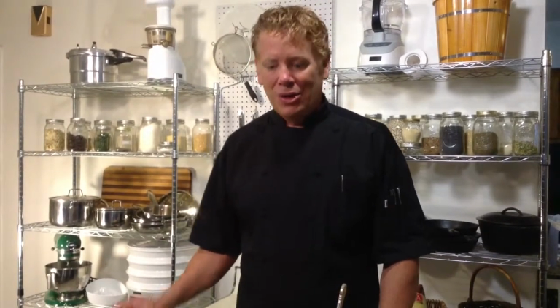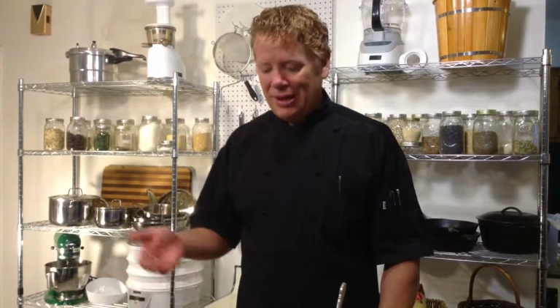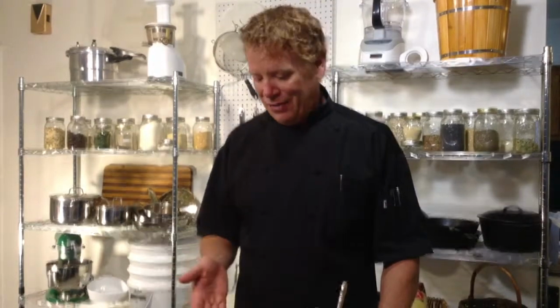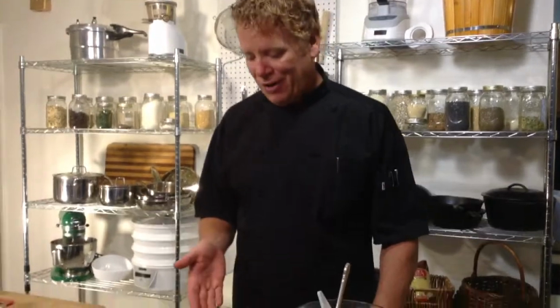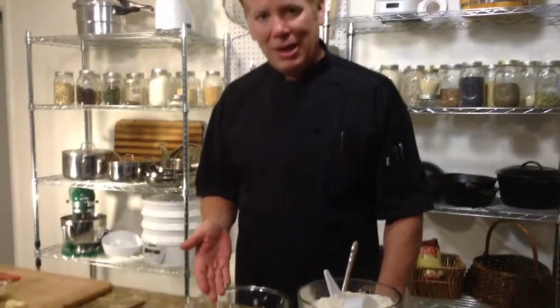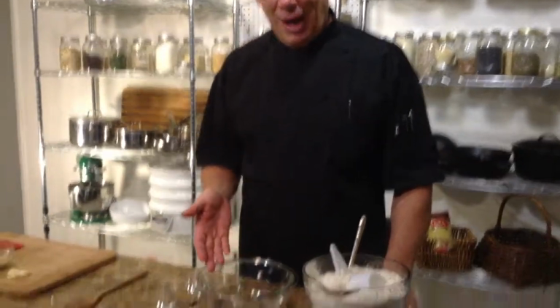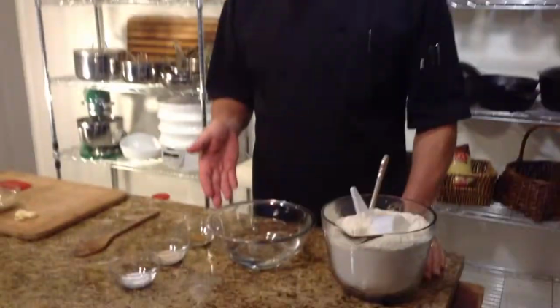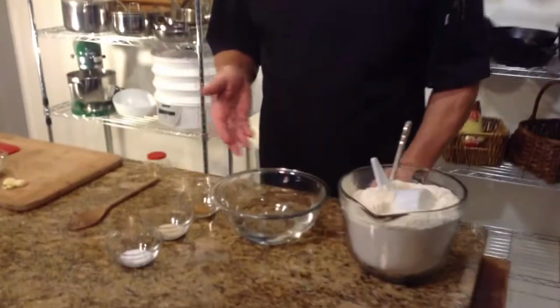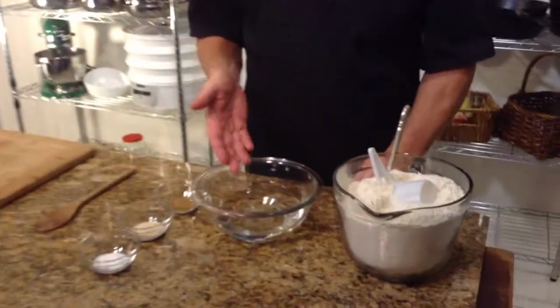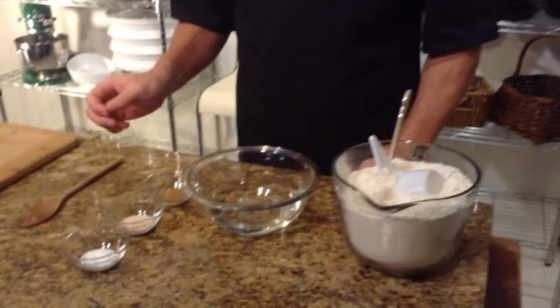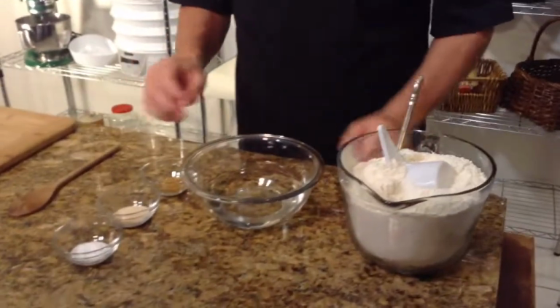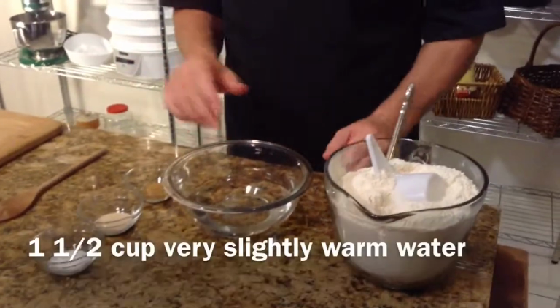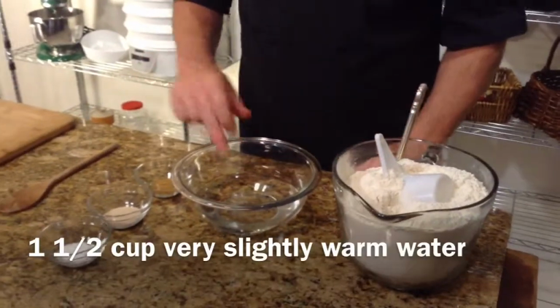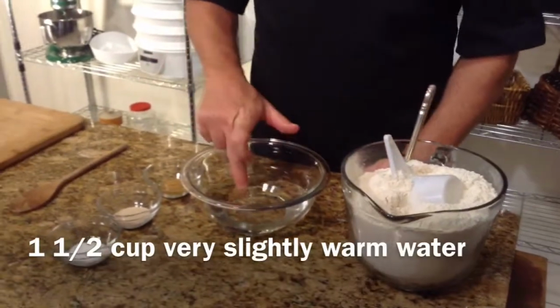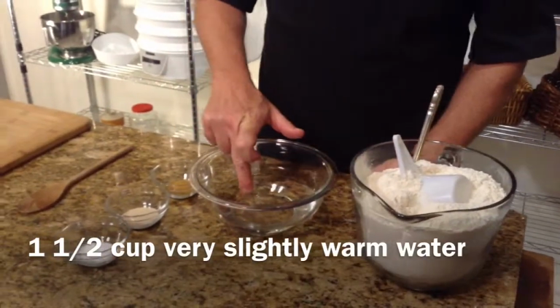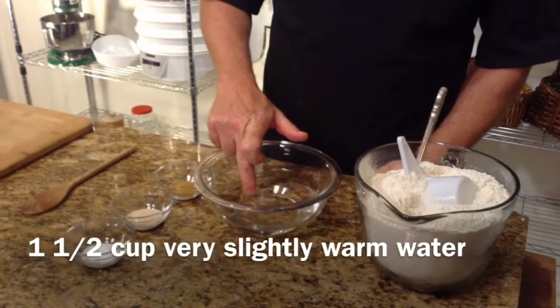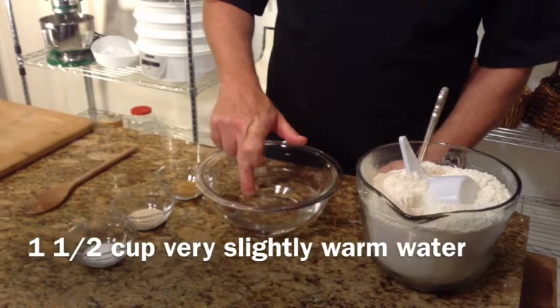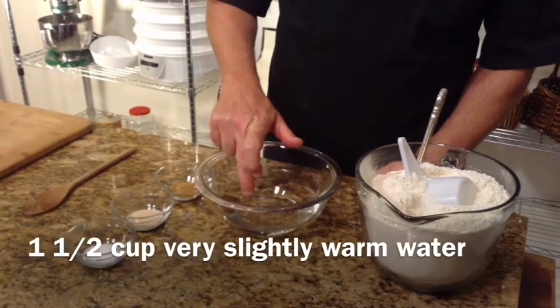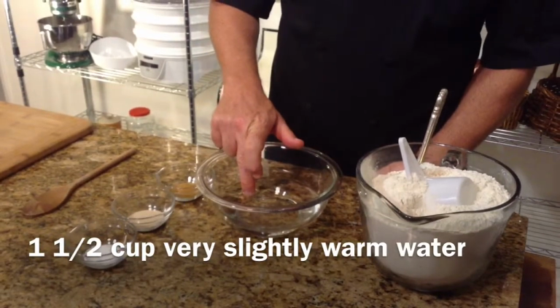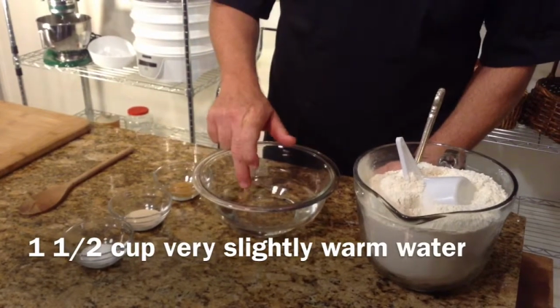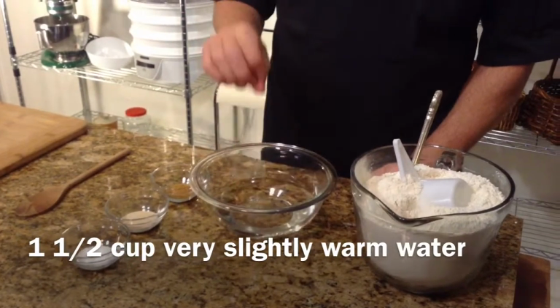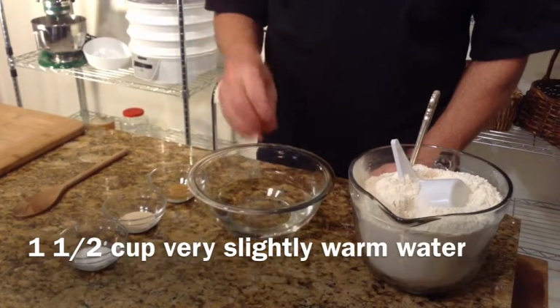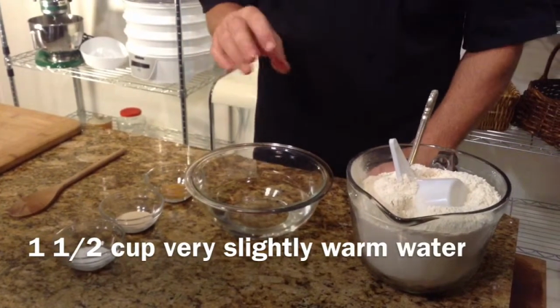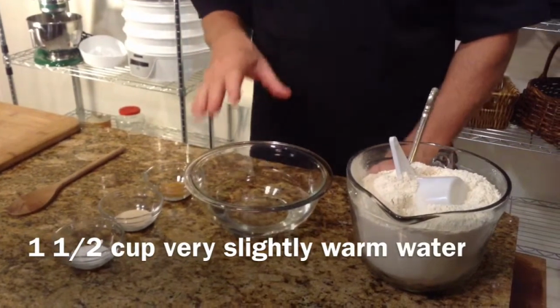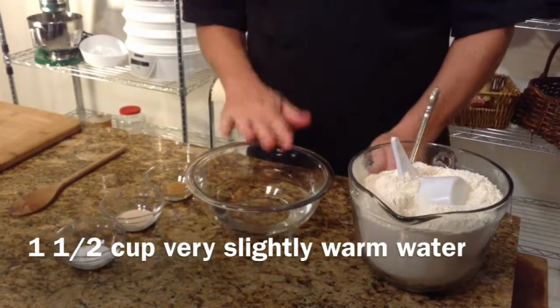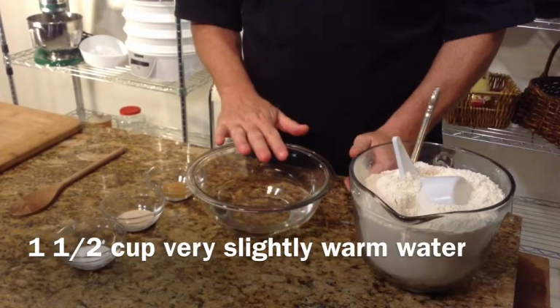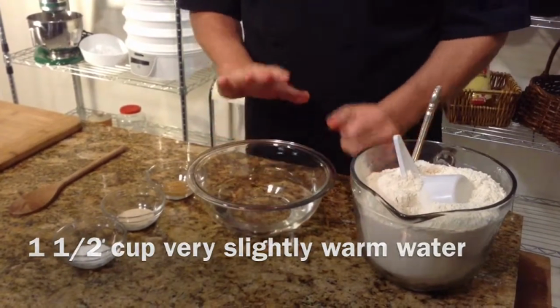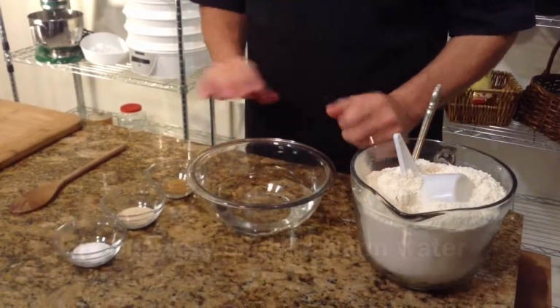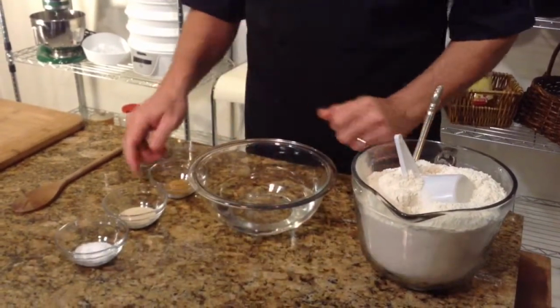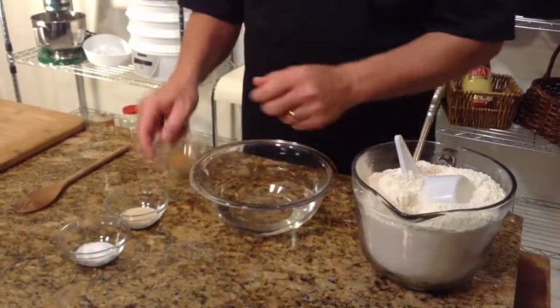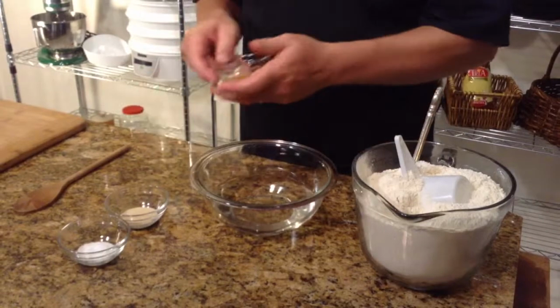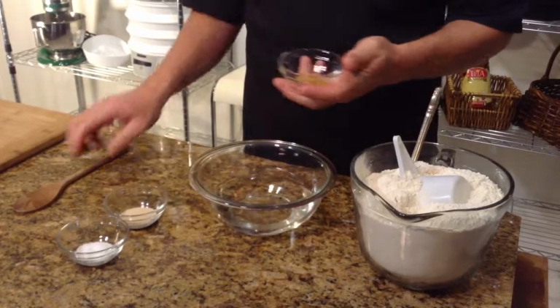You can see that I have here in front of me a little bit of warm water. This water is really just warm to the touch. If you put your finger in it and it's neither hot nor cold, that is the temperature of water you want.